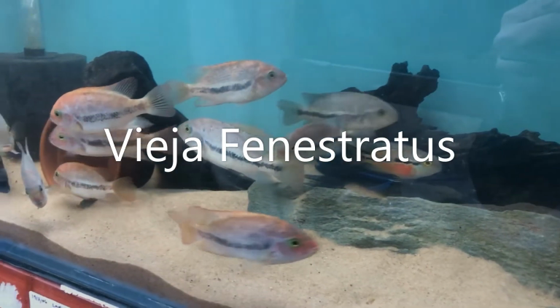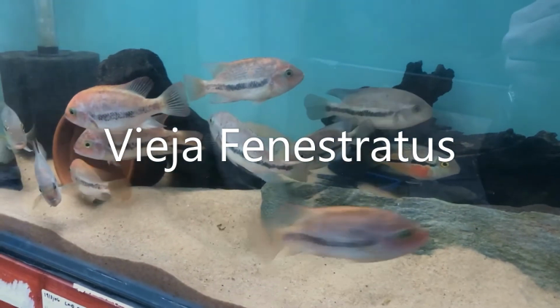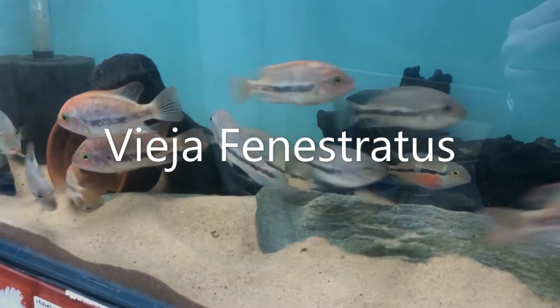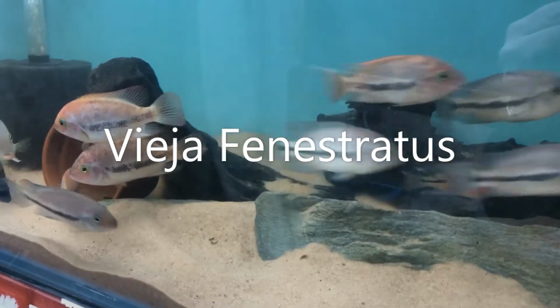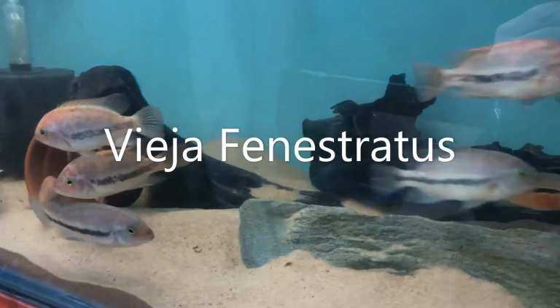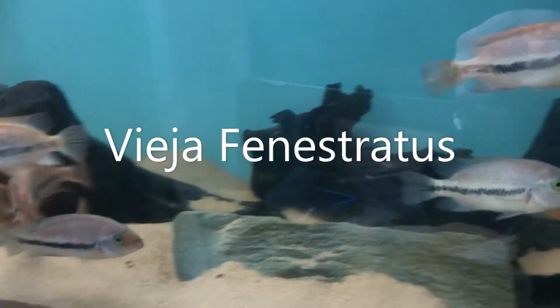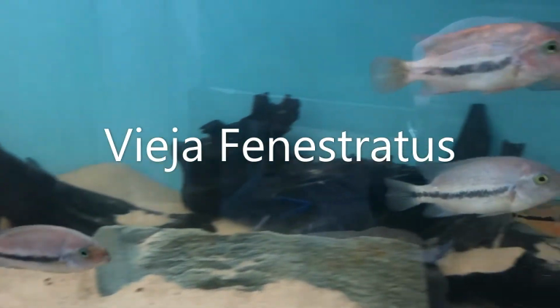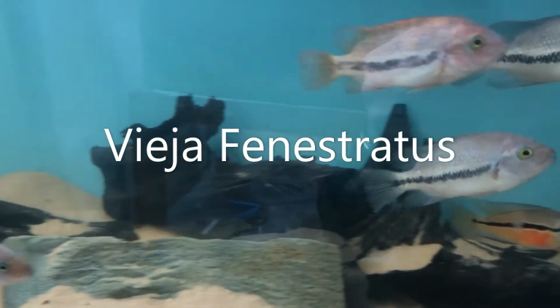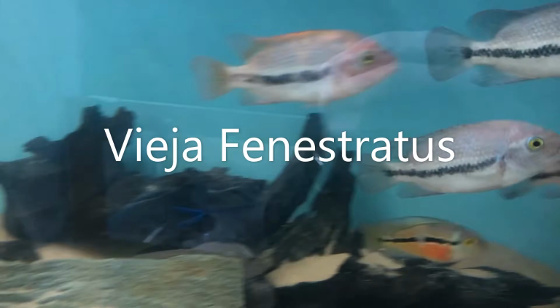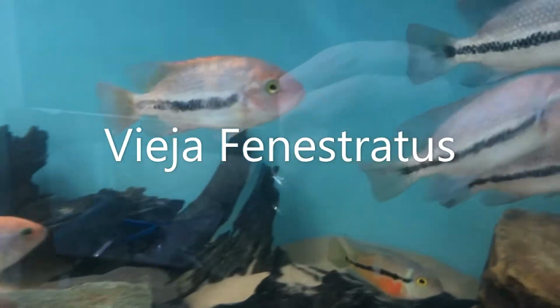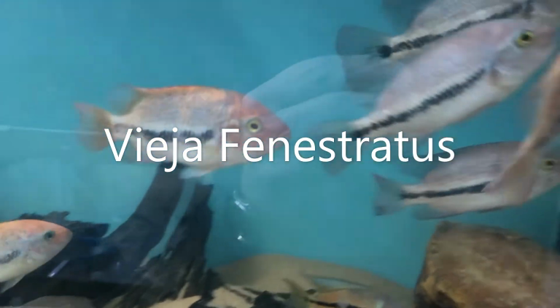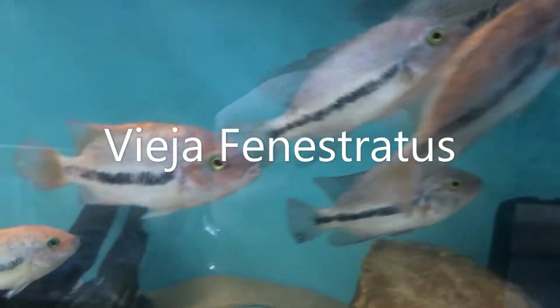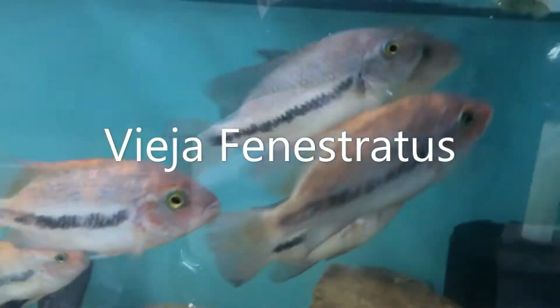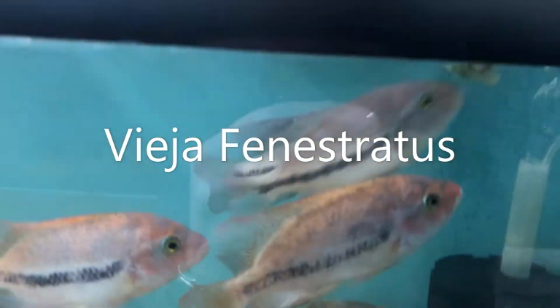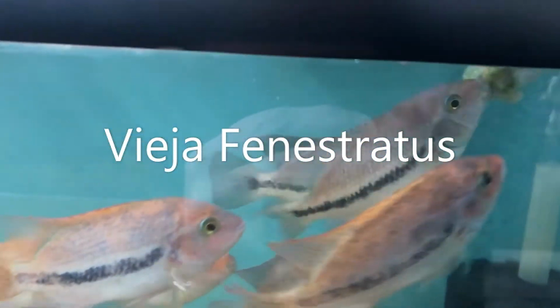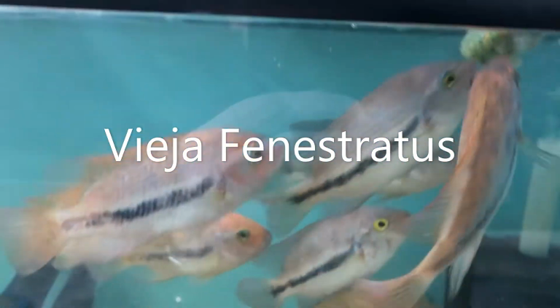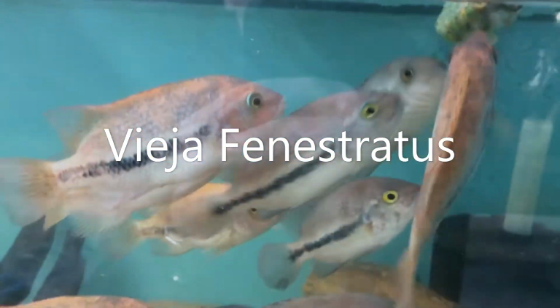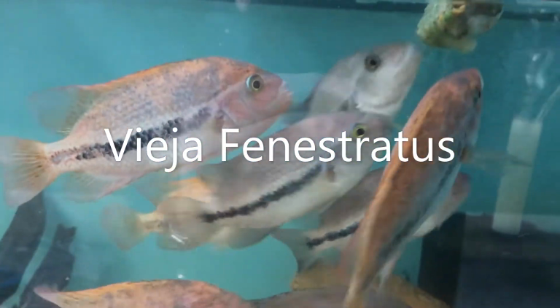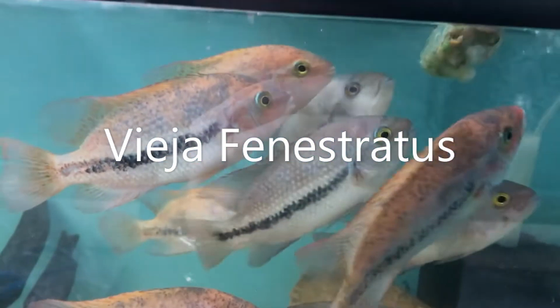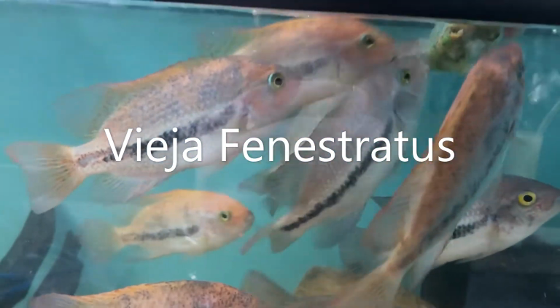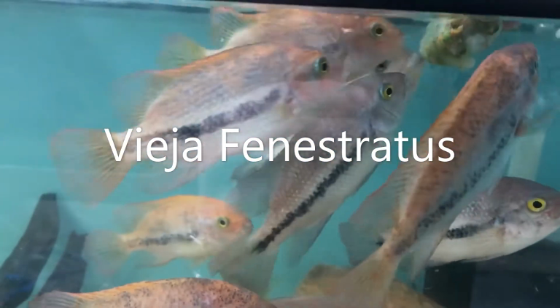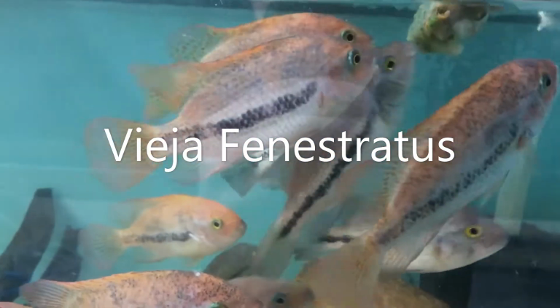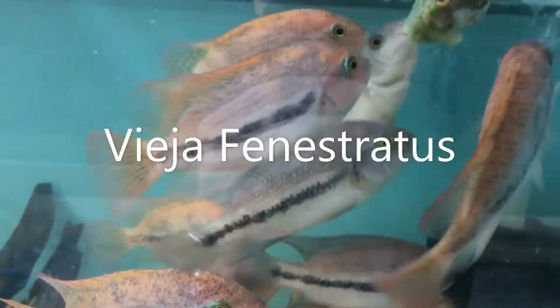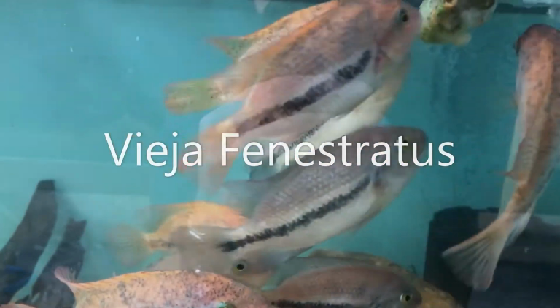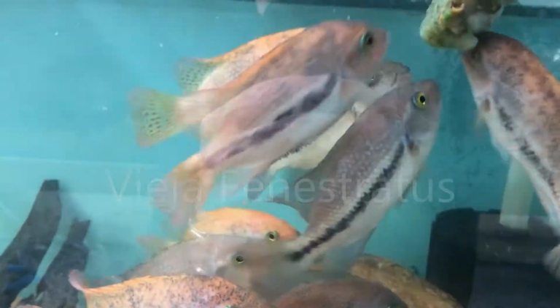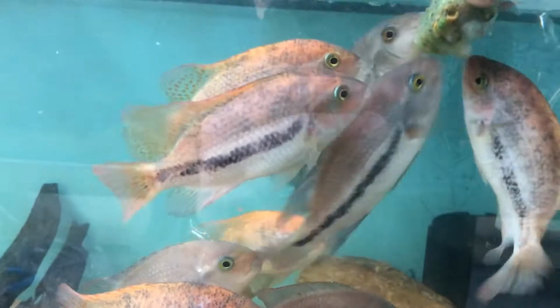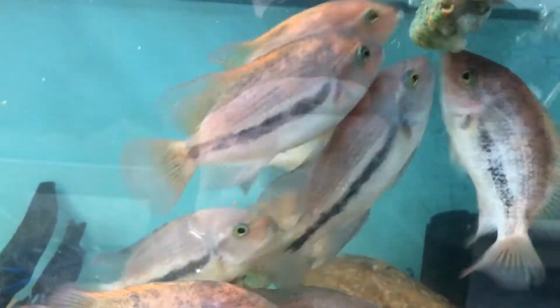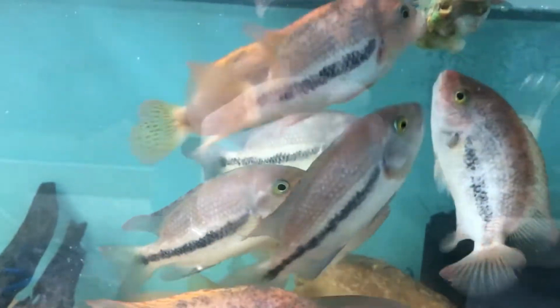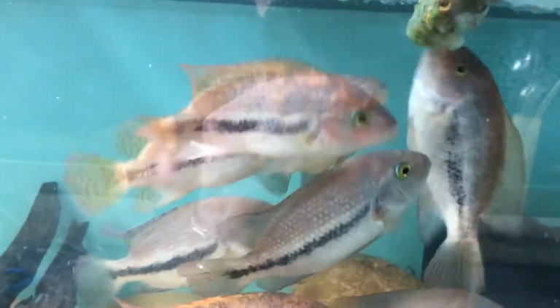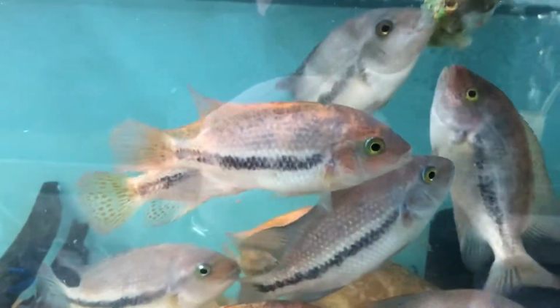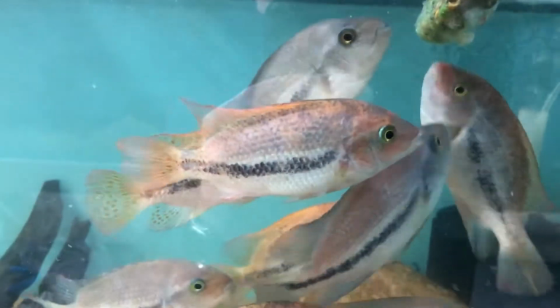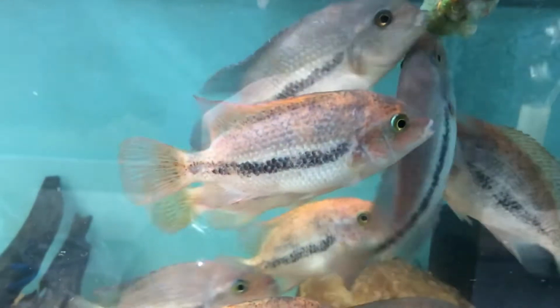The Phygea fenestratus is a species of fish that I've never kept before. I have kept other species of Phygea such as Argenta, Melanorus, and St Spillan.